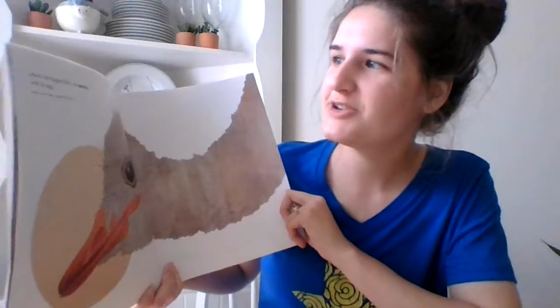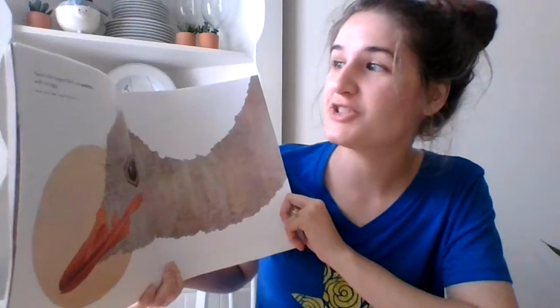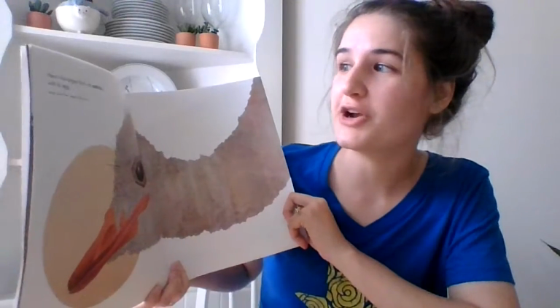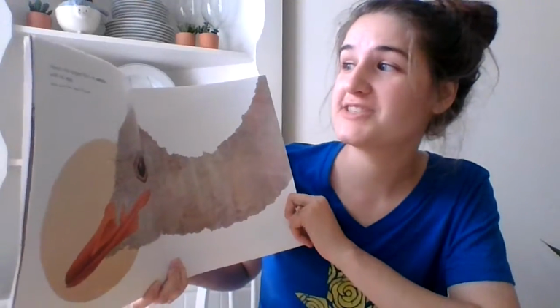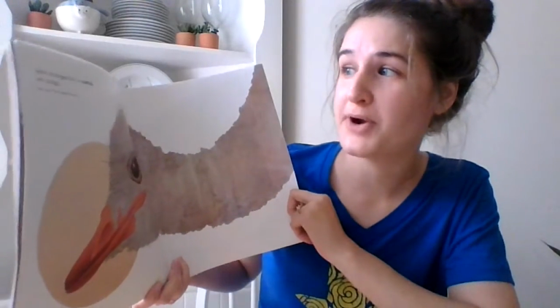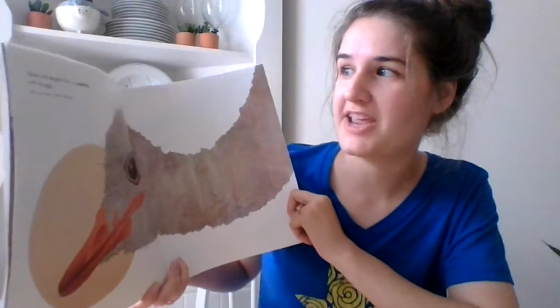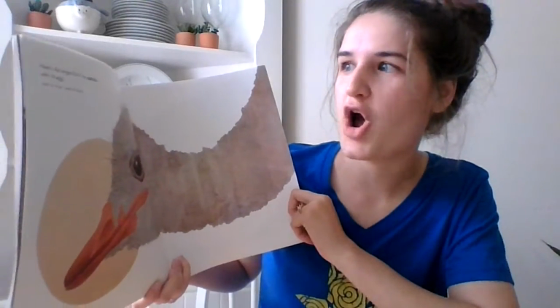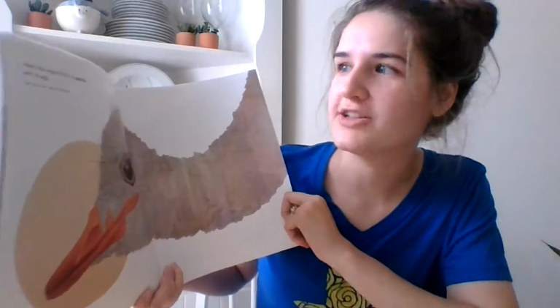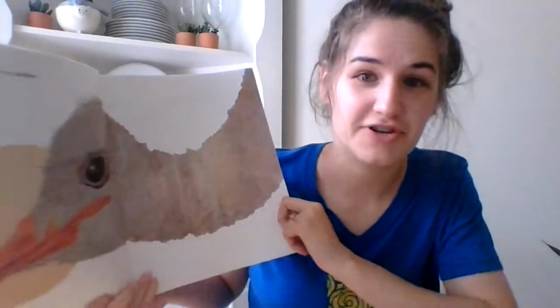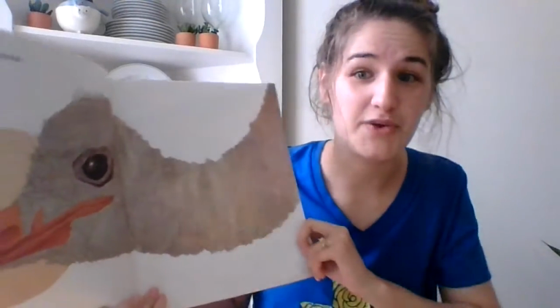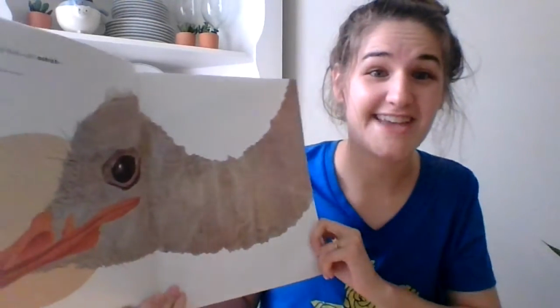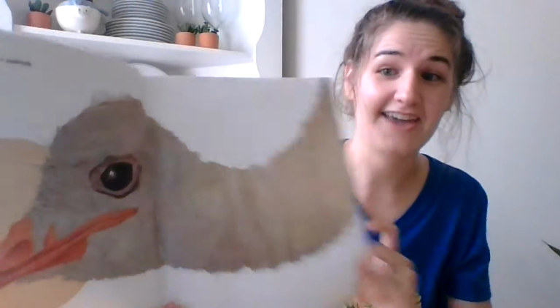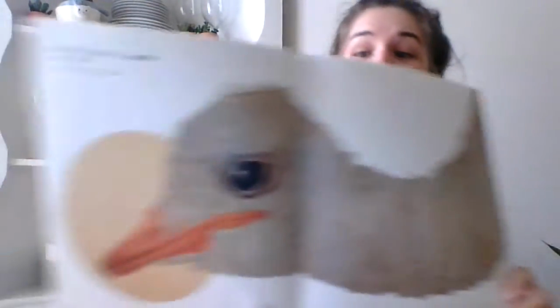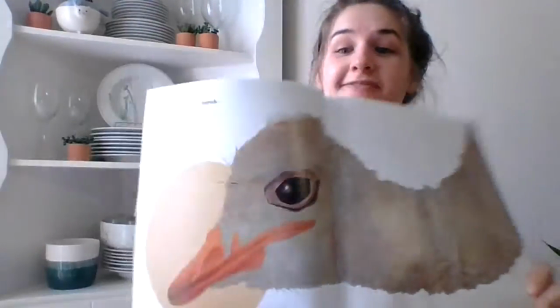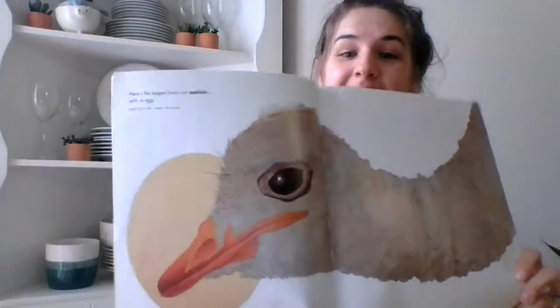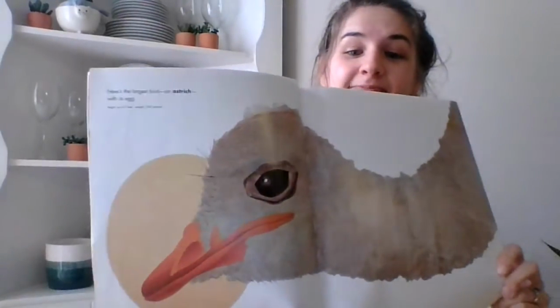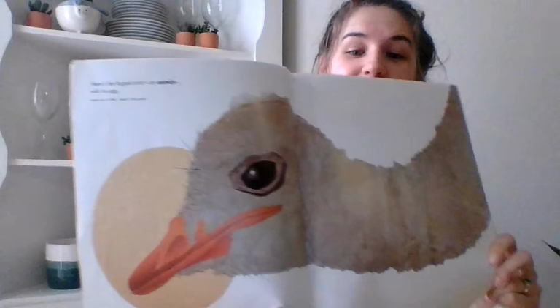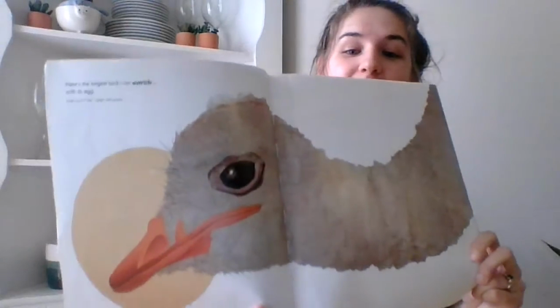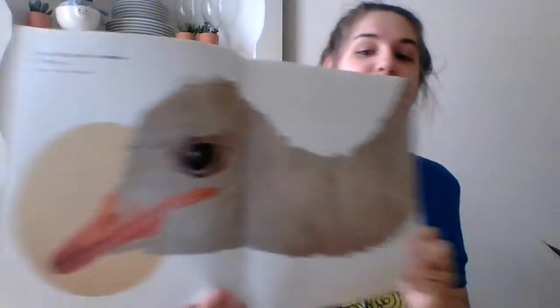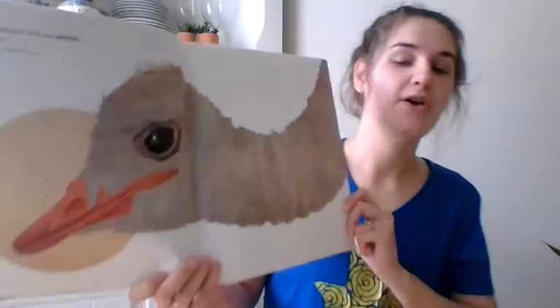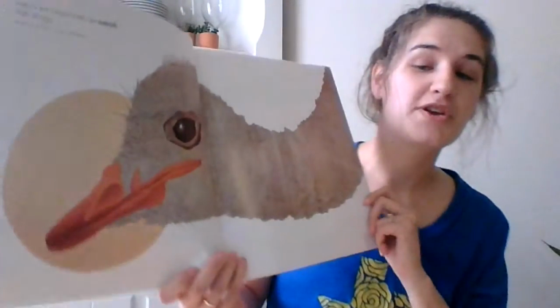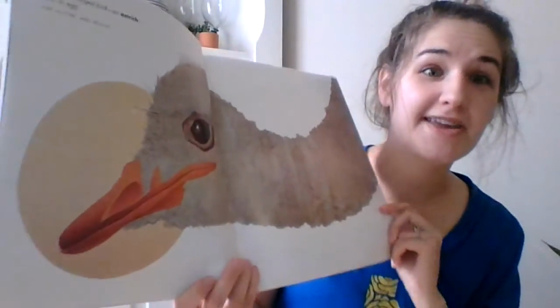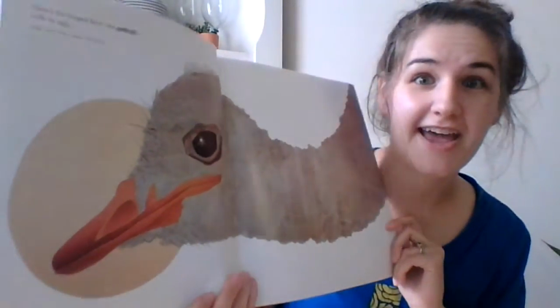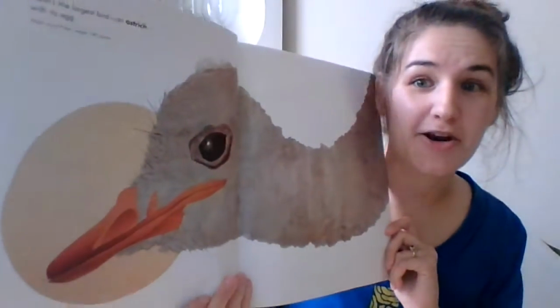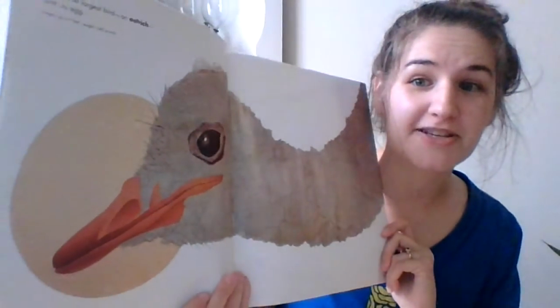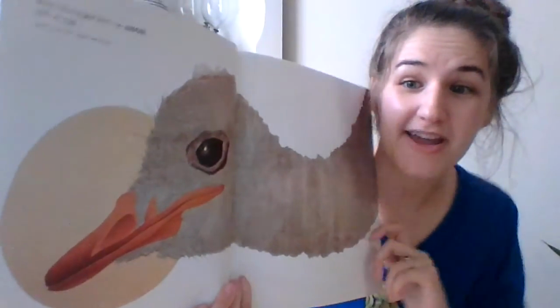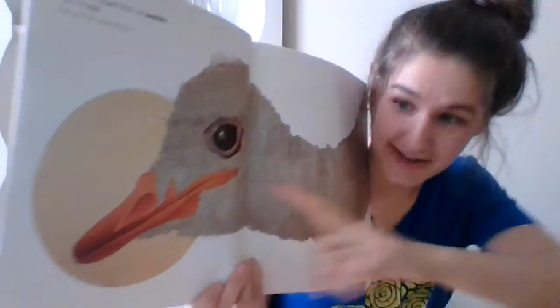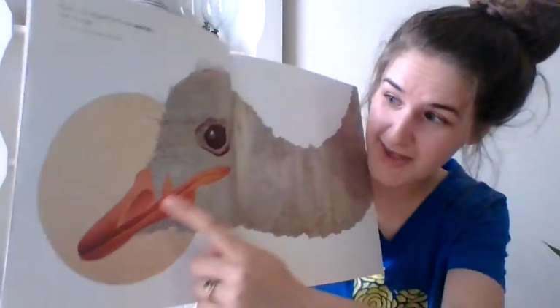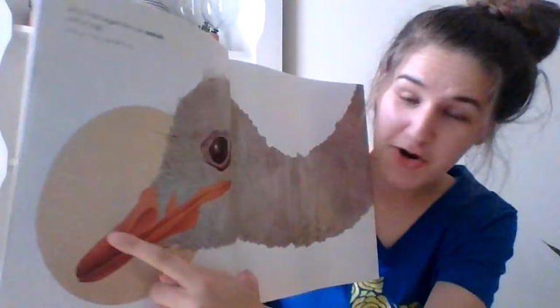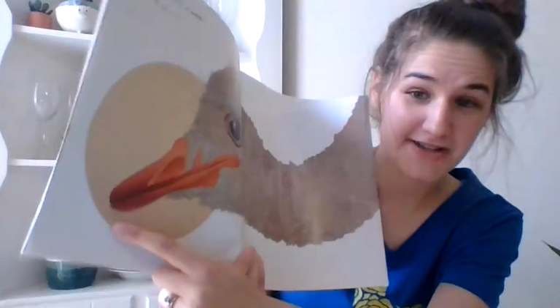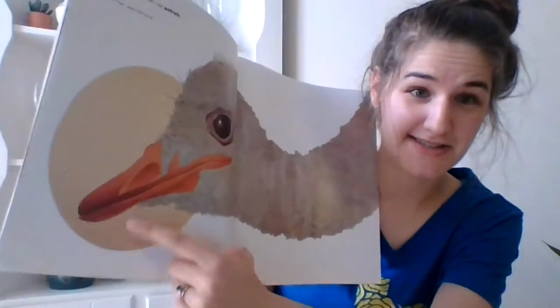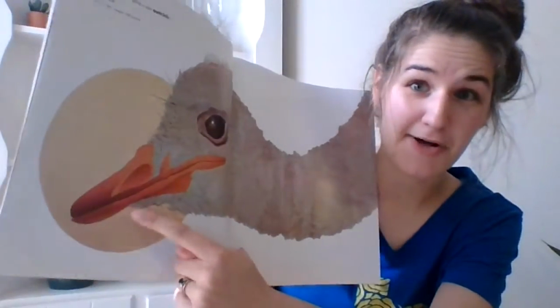Here's the largest bird, an ostrich, with its egg. When you eat an egg at home, is your egg this big or is it smaller?